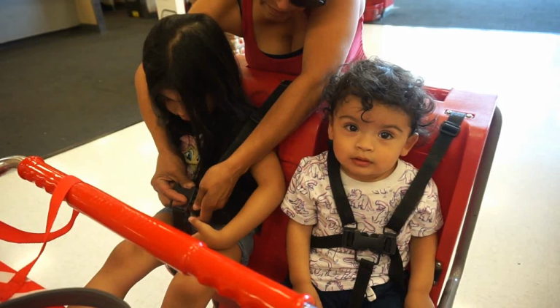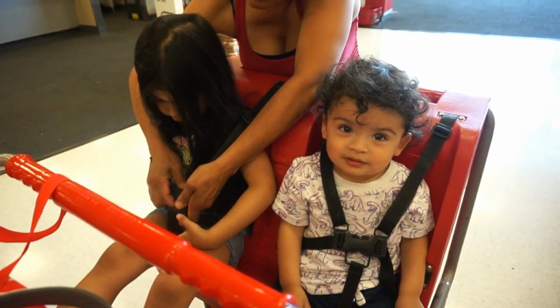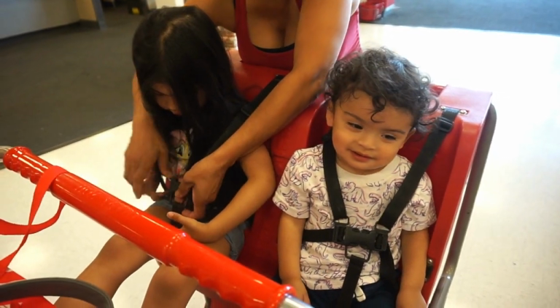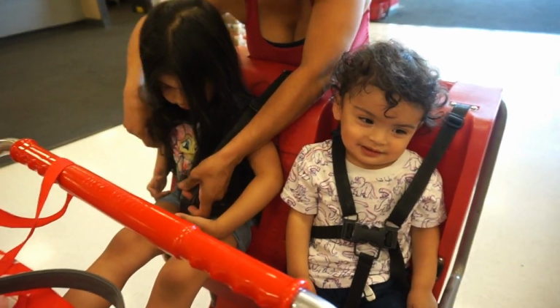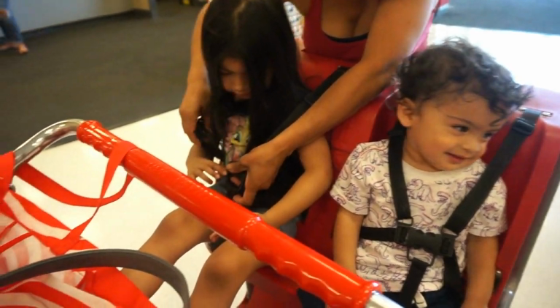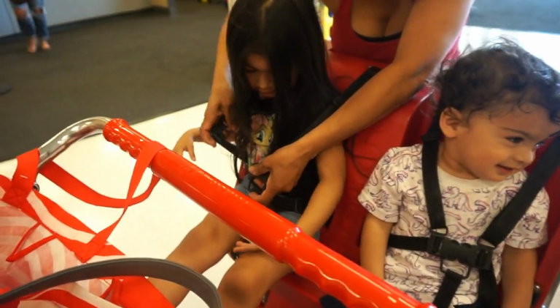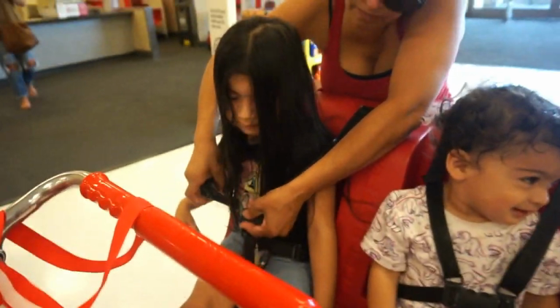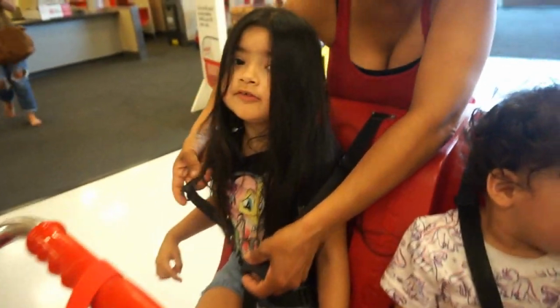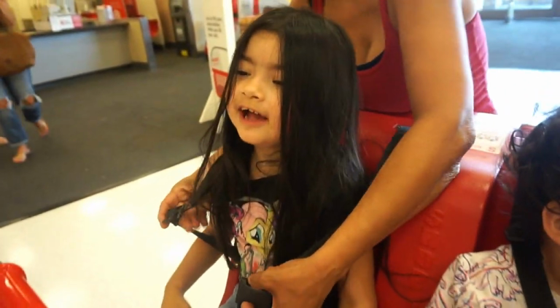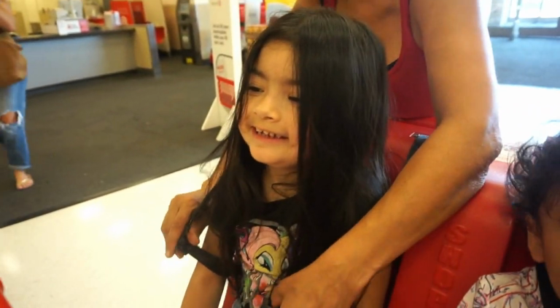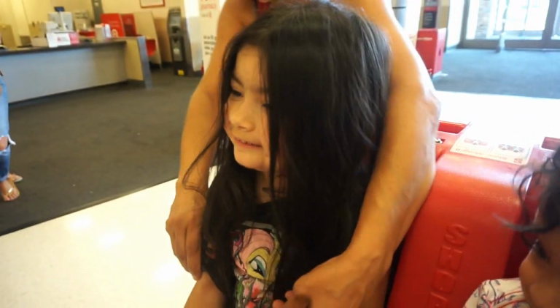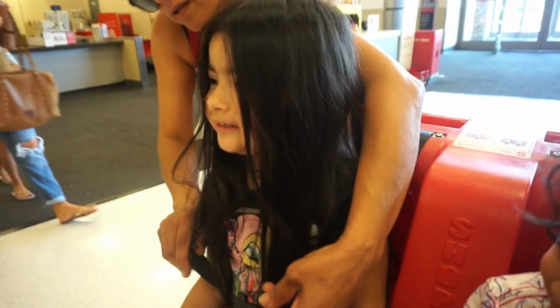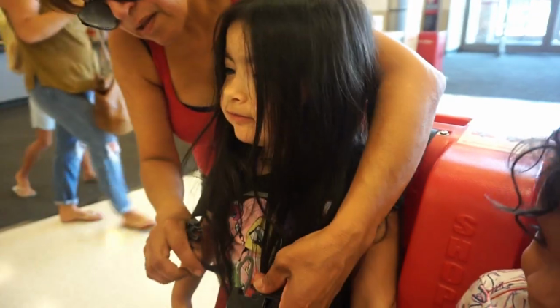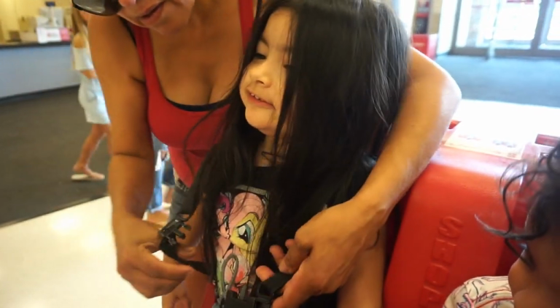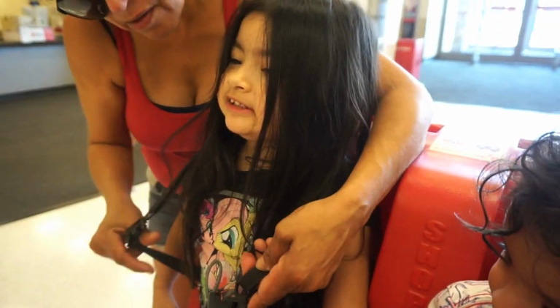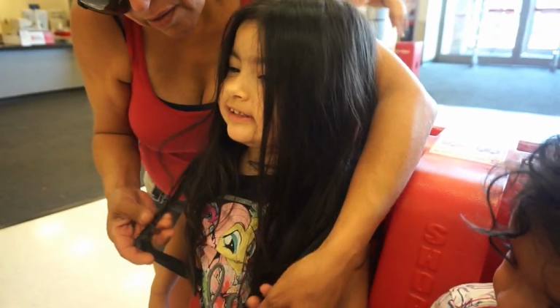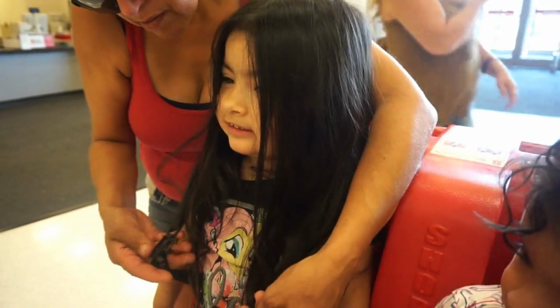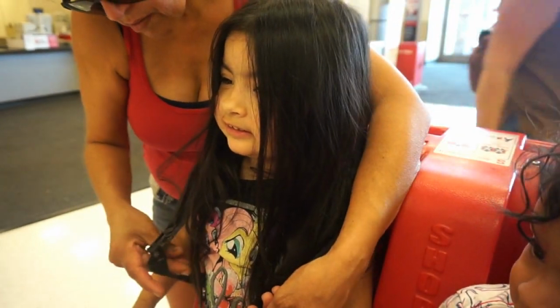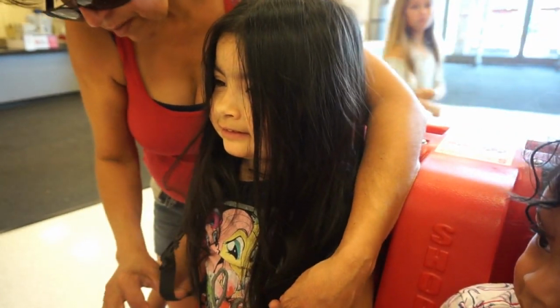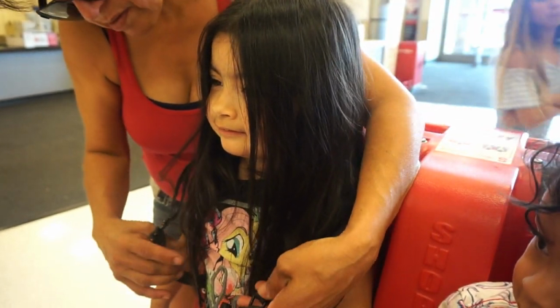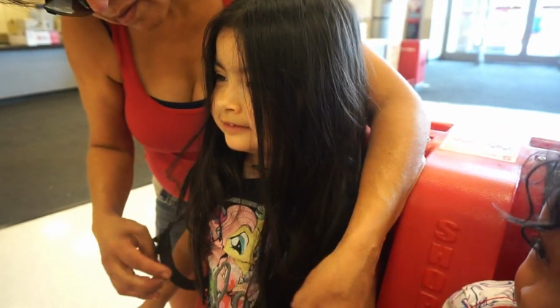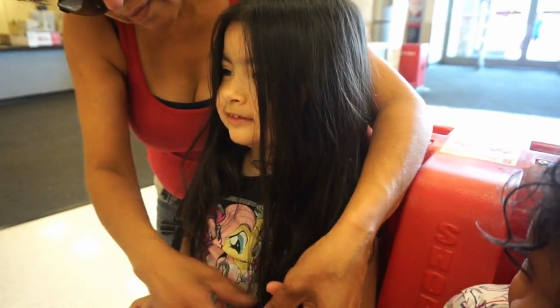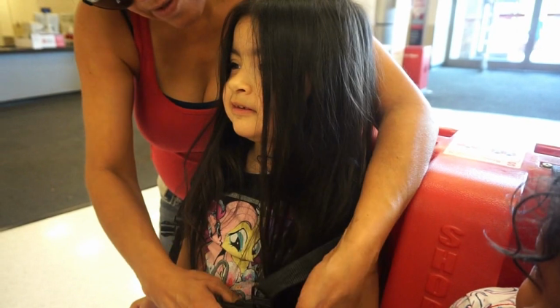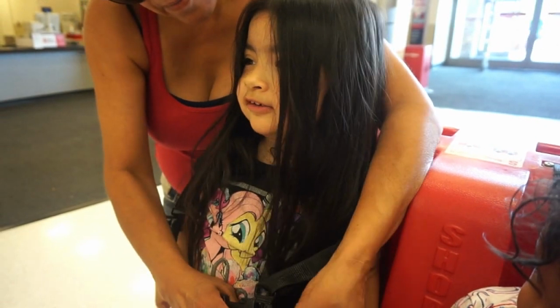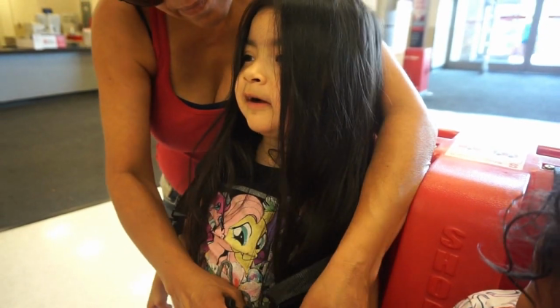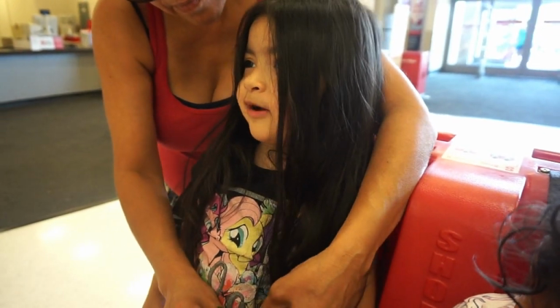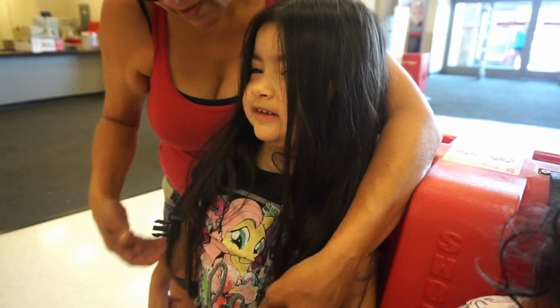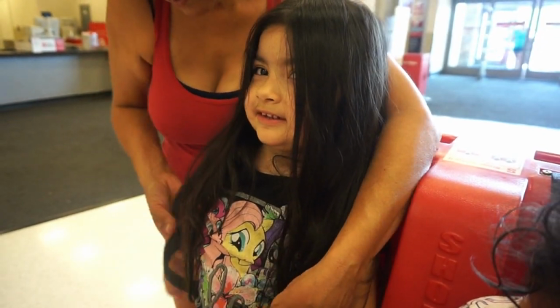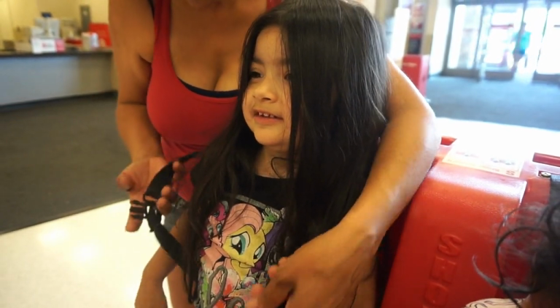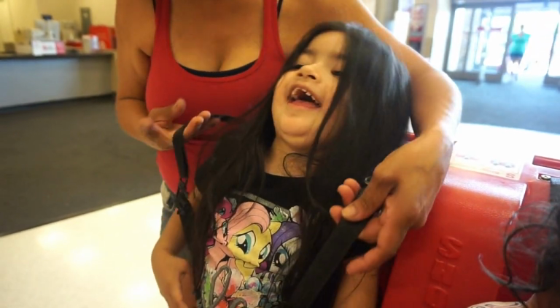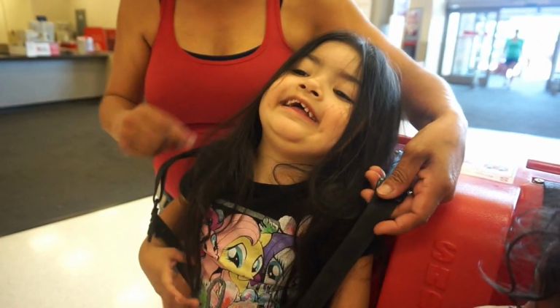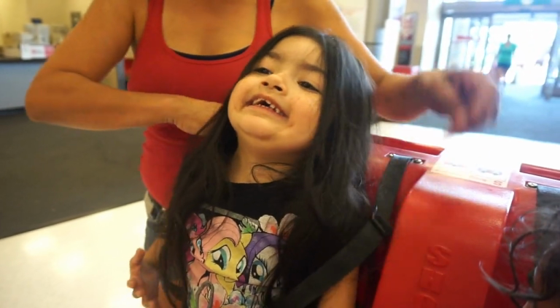Where are we? Where are we, Raya? We're at Target. What are we doing? We're doing school supply shopping for you, because it's your first year of school.